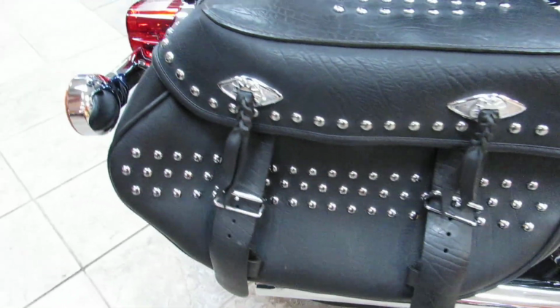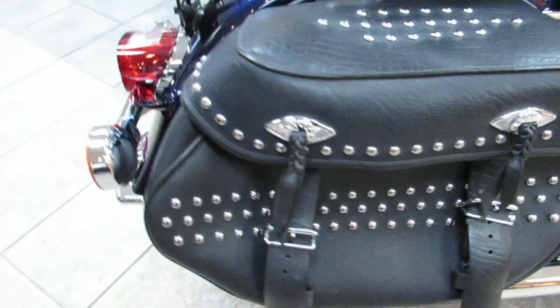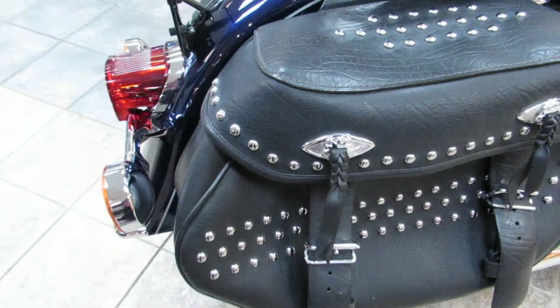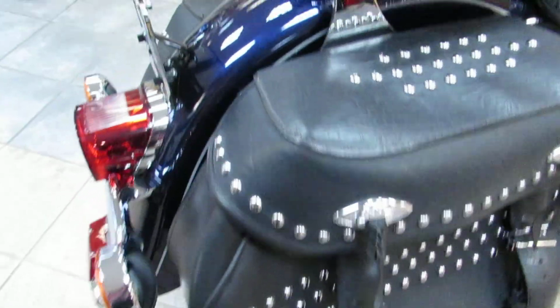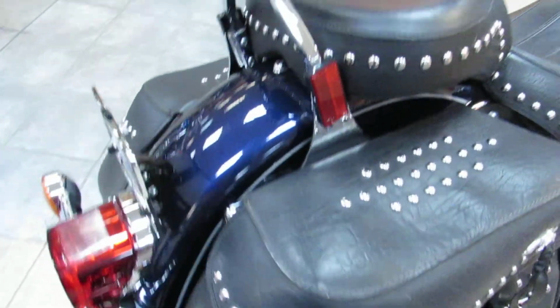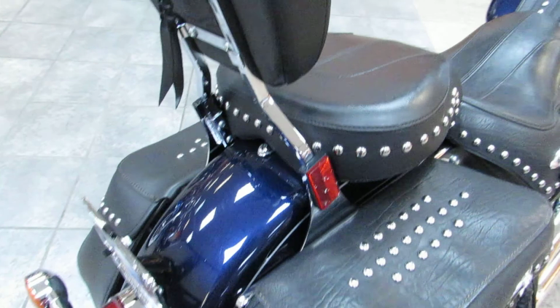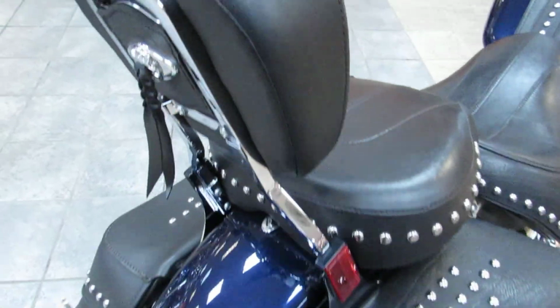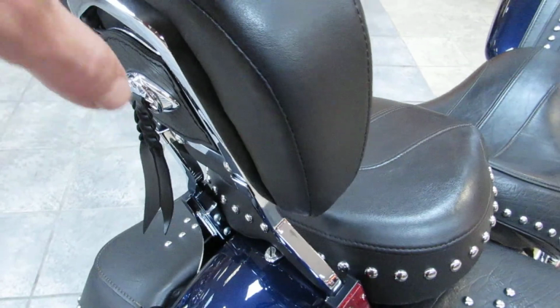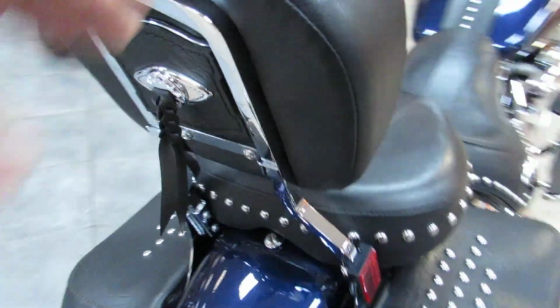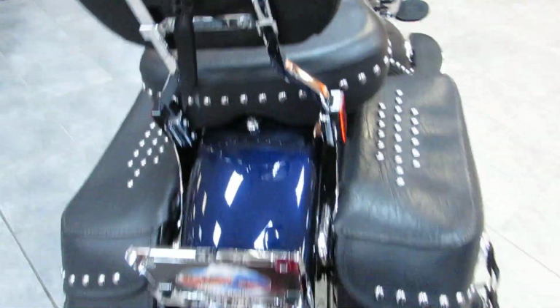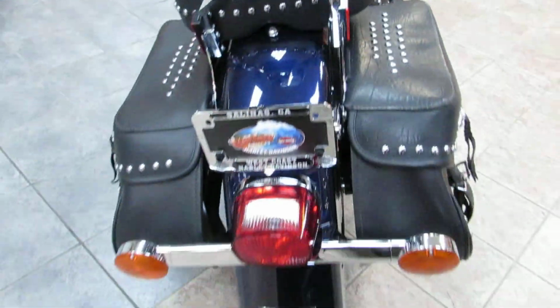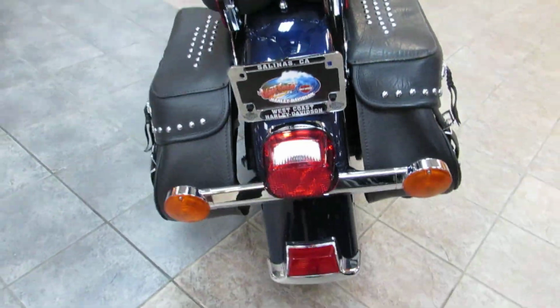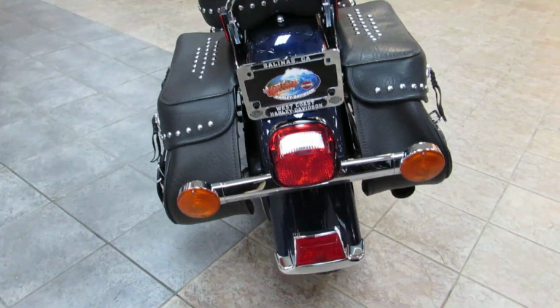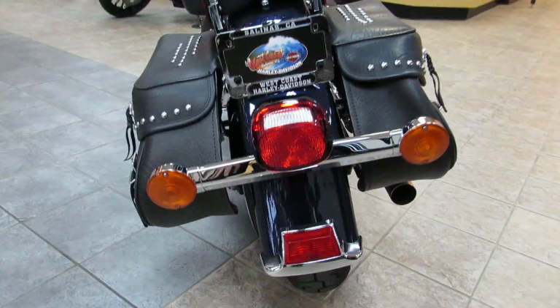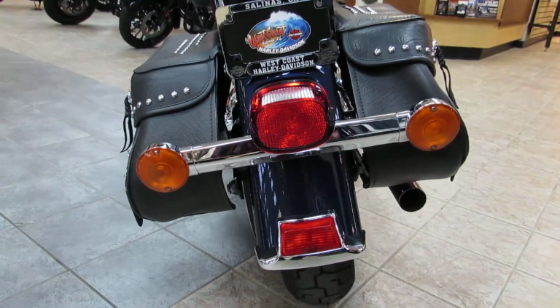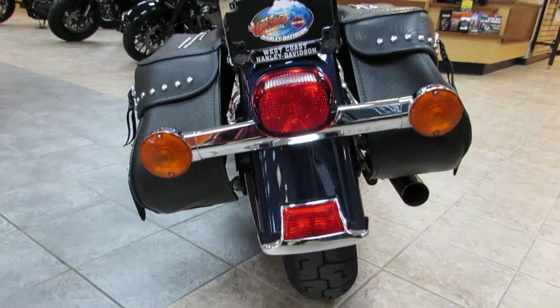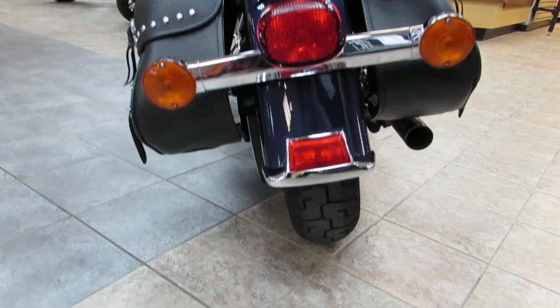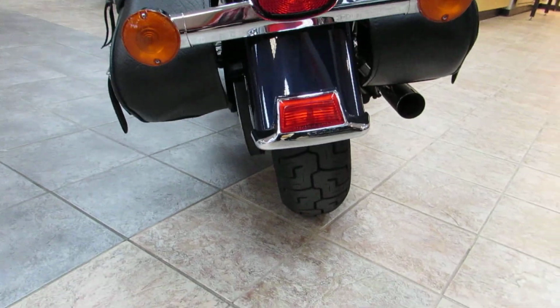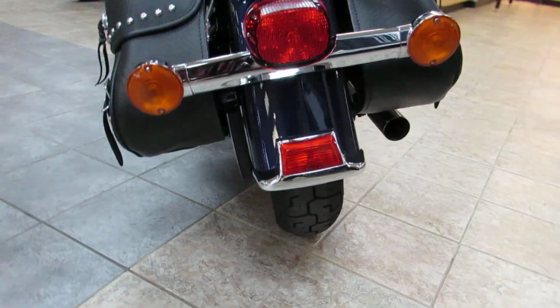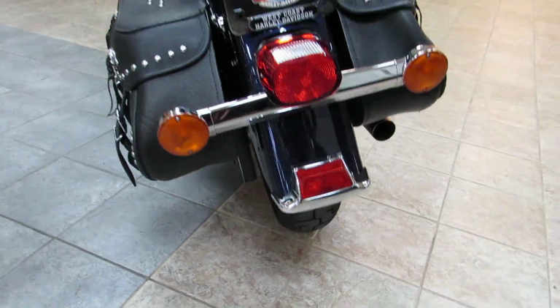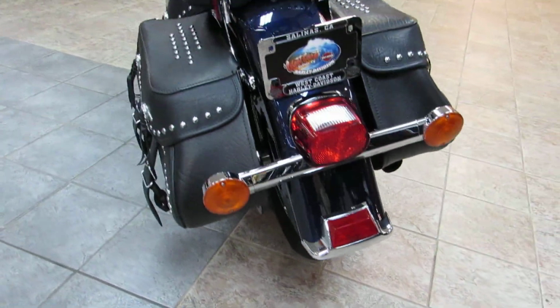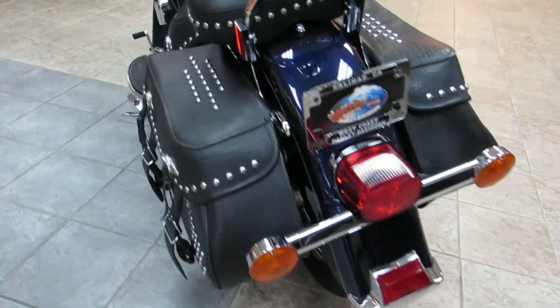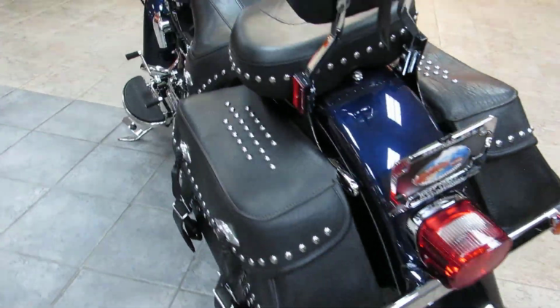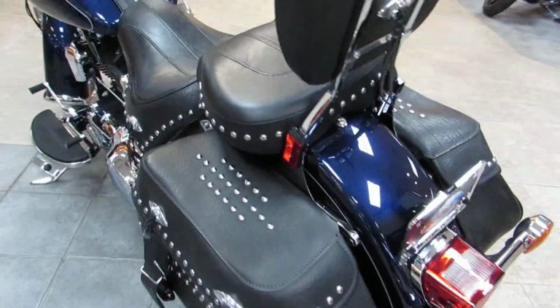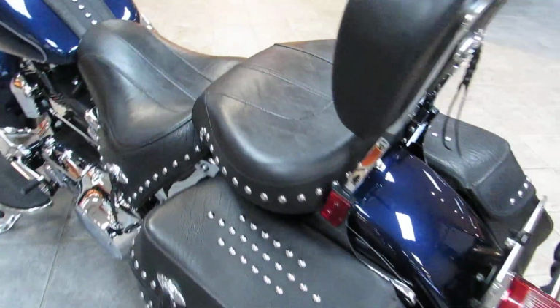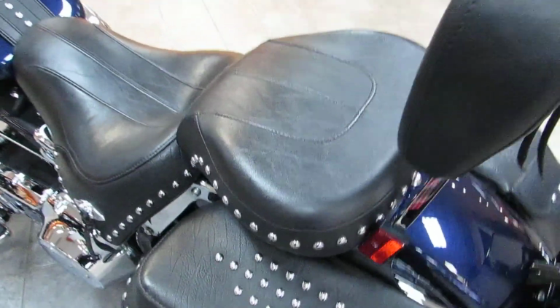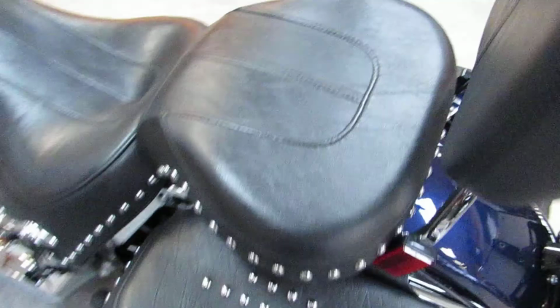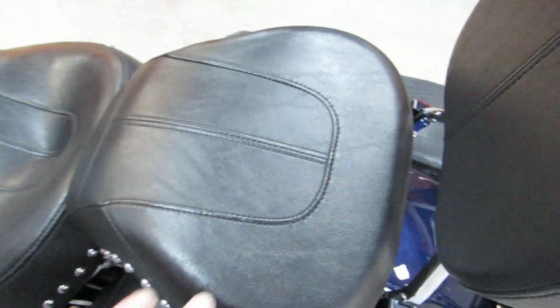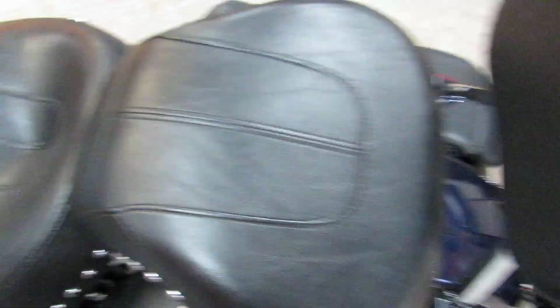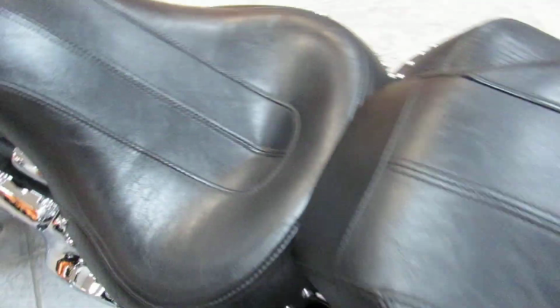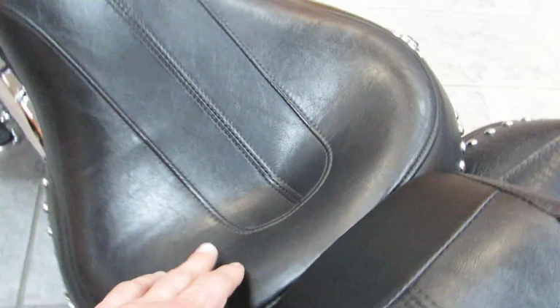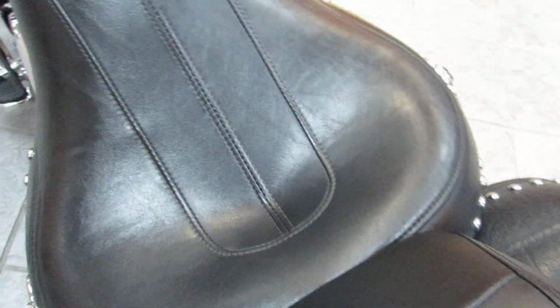You get the standard leather saddlebags and the standard passenger backrest. Take a nice look at the tail section of the bike — it's got fresh rubber on it and has been freshly serviced. There's a nice pillion for the passenger and a nice deep bucket seat for the rider.